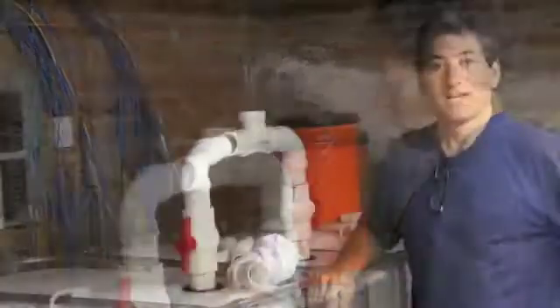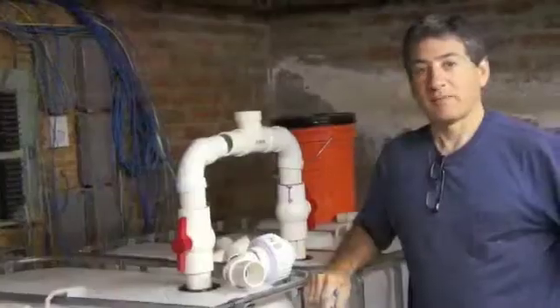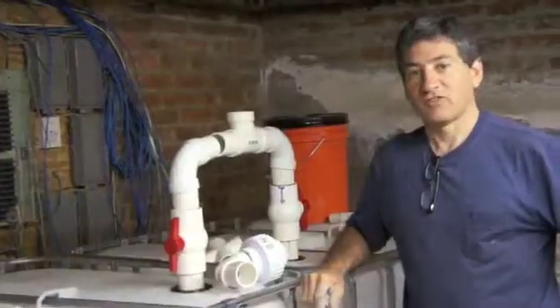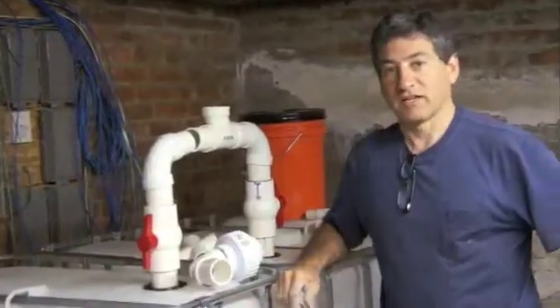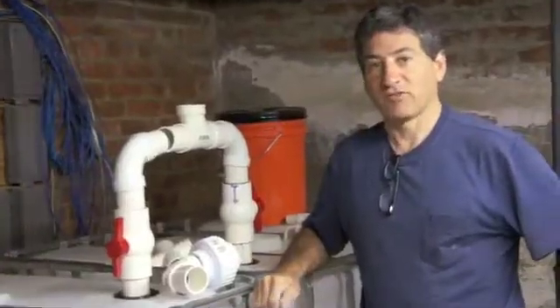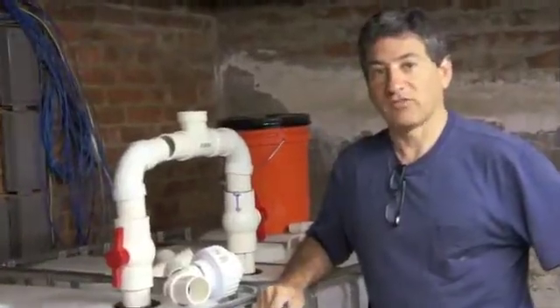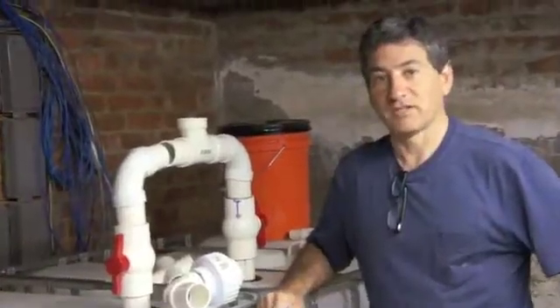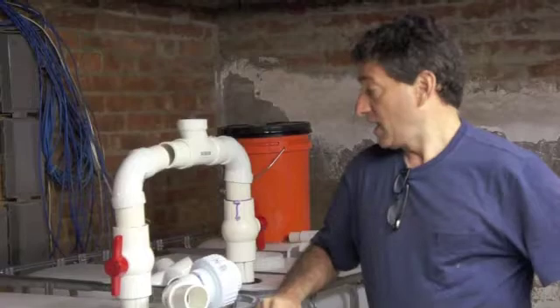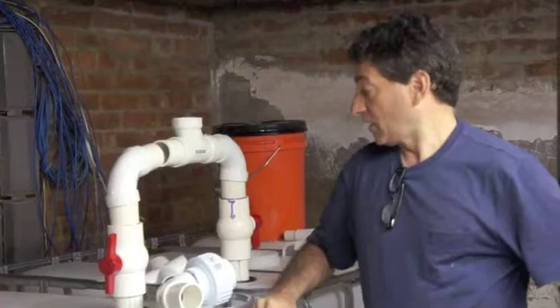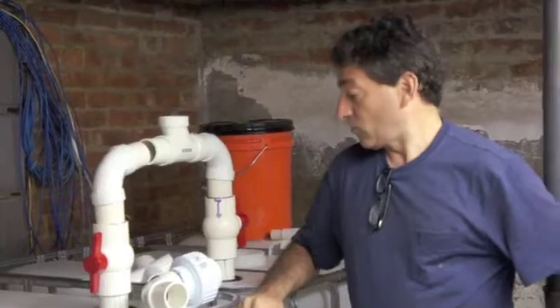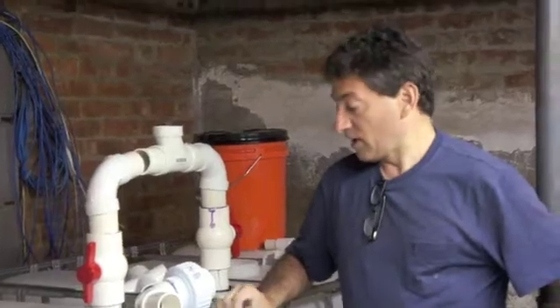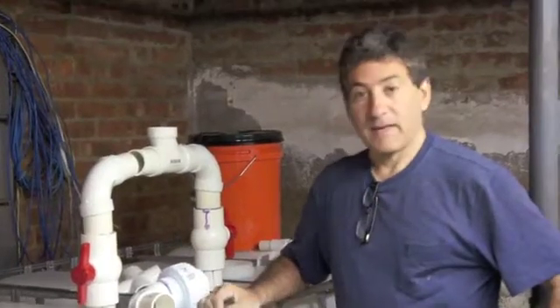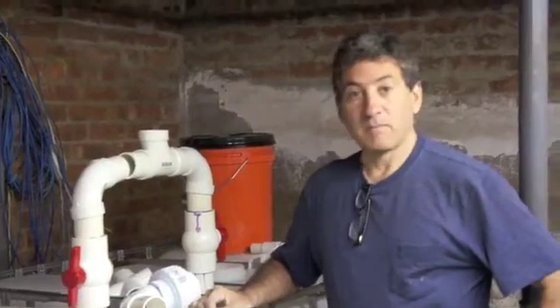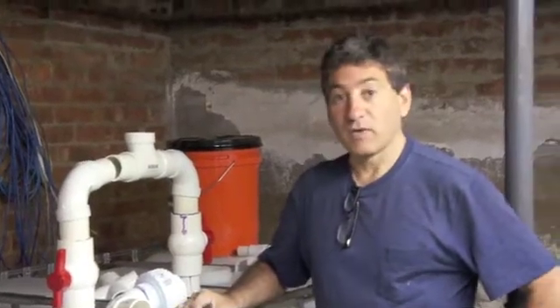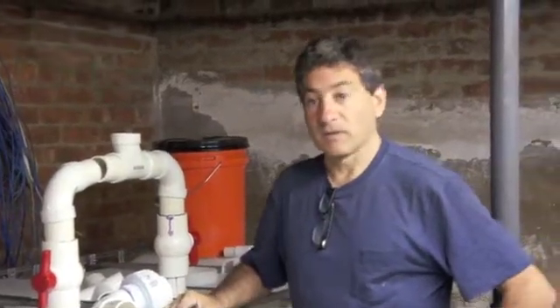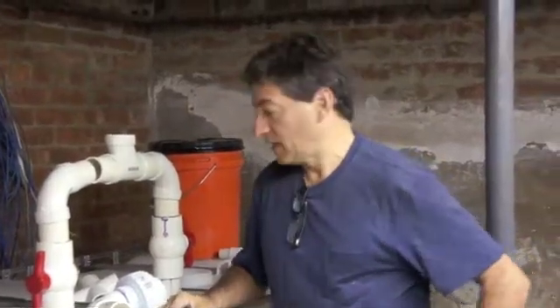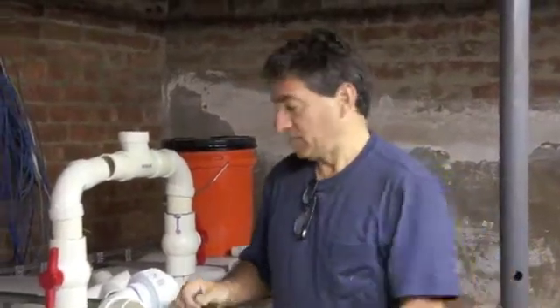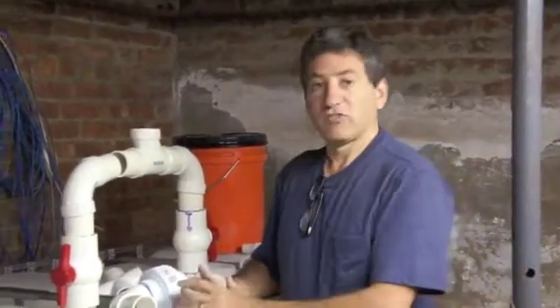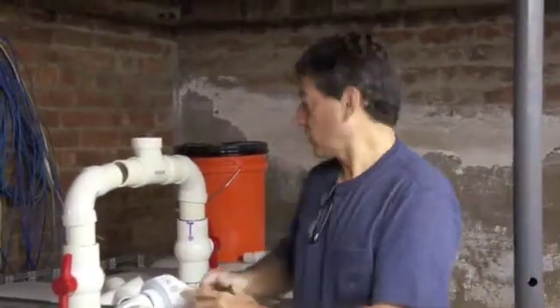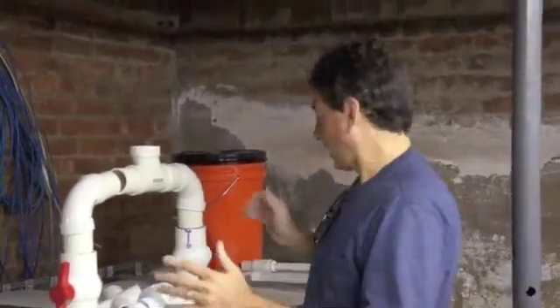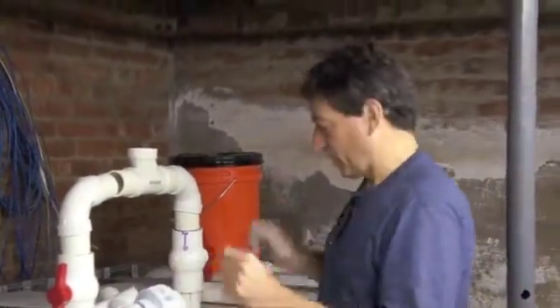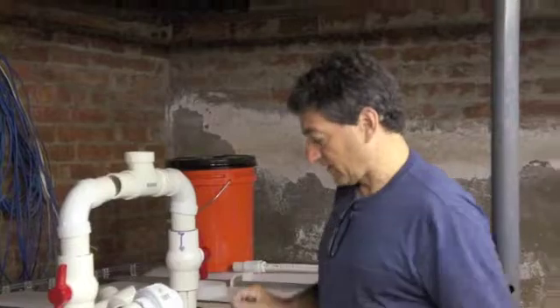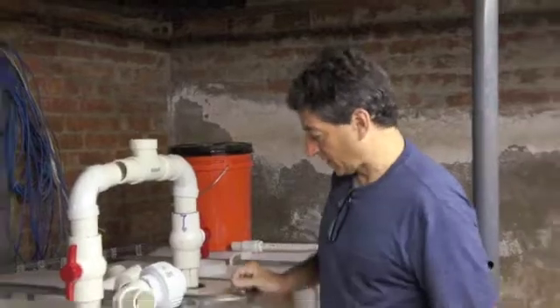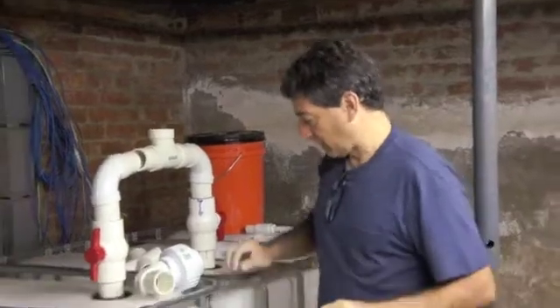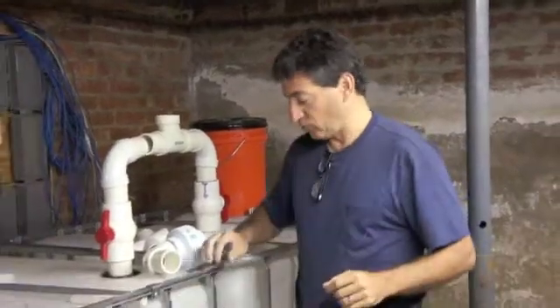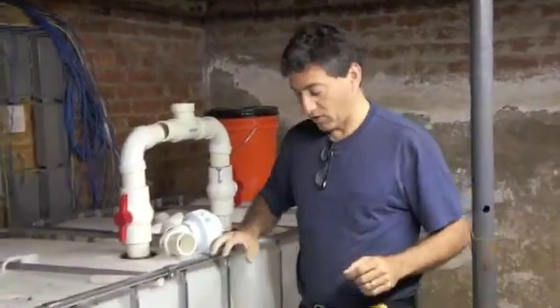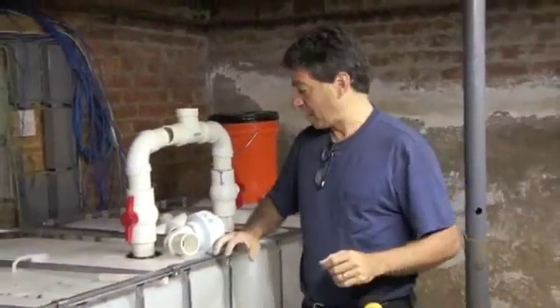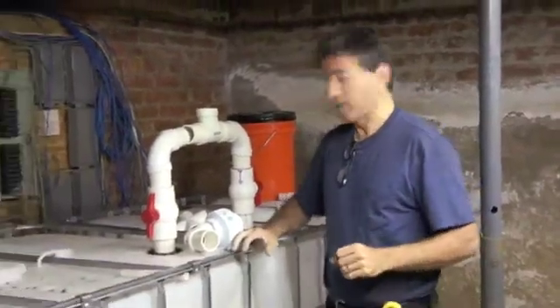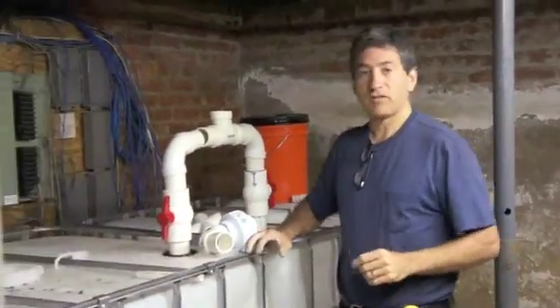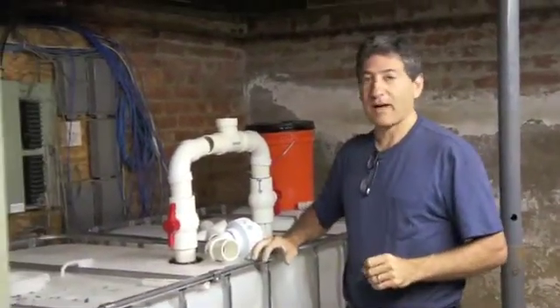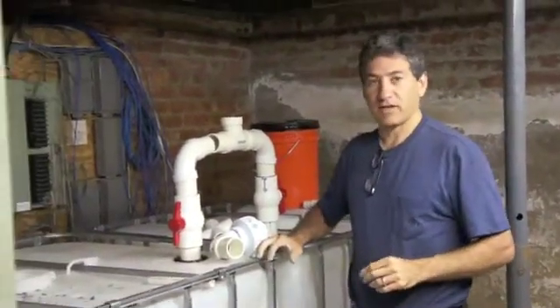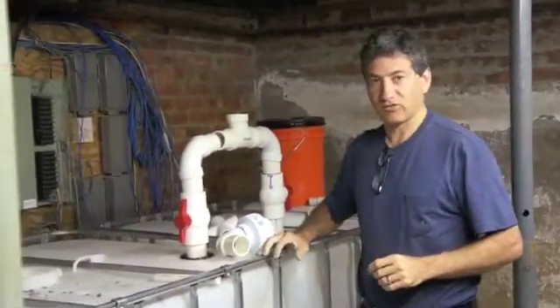Hi, I'm T.H. Culhane for SolarCities and we're up at Mud Creek Farm up near Hudson, New York, and we're building our second New York basement-based biodigester.